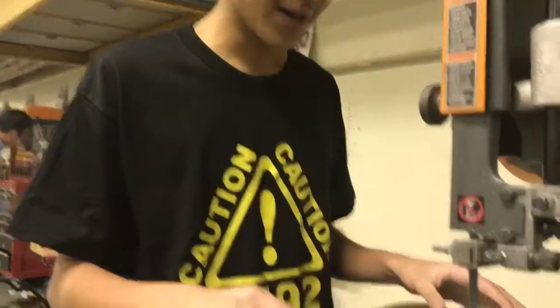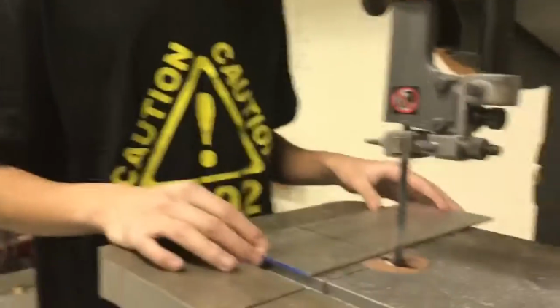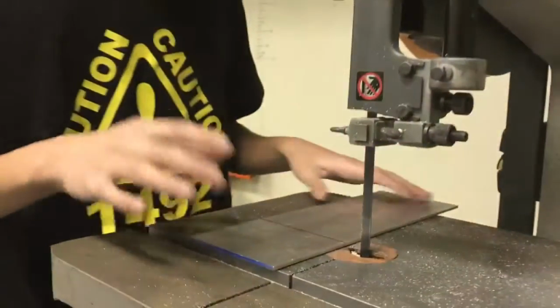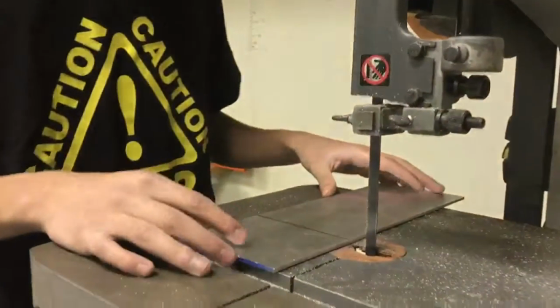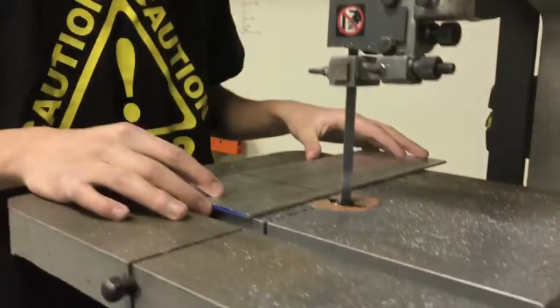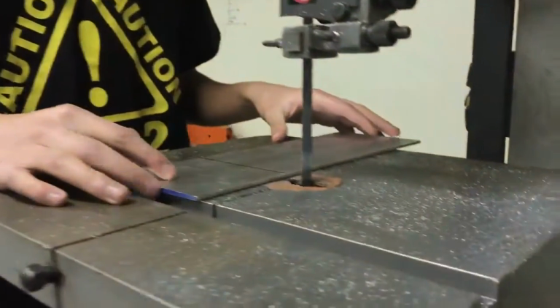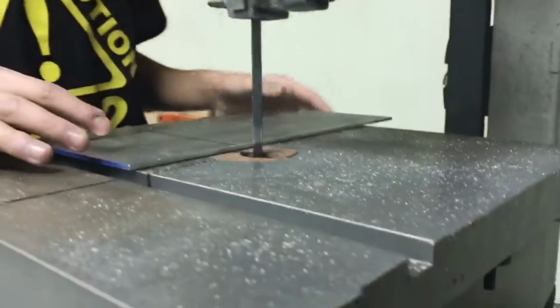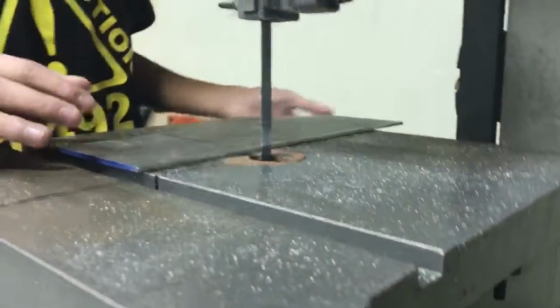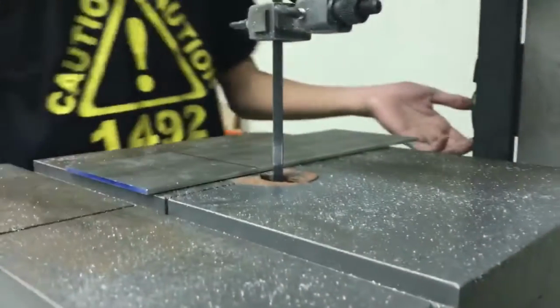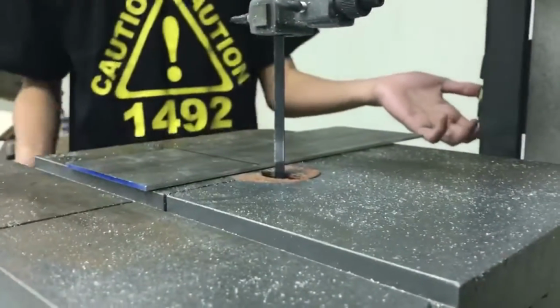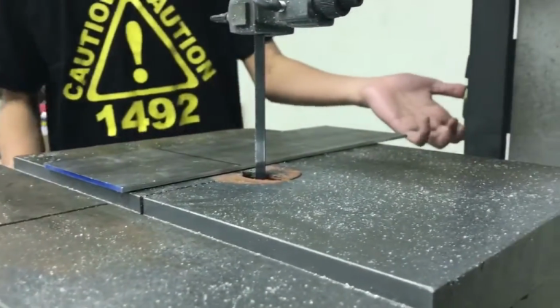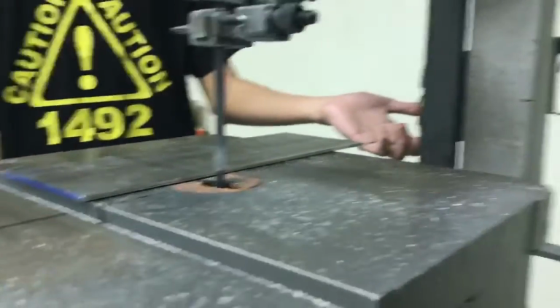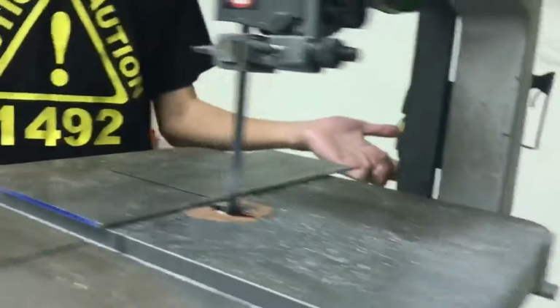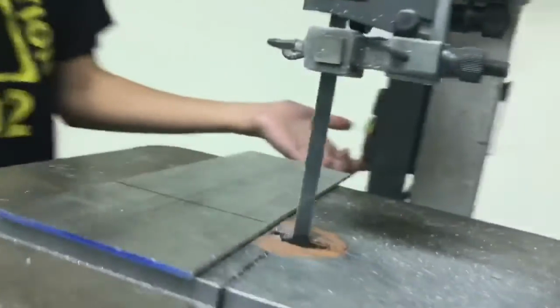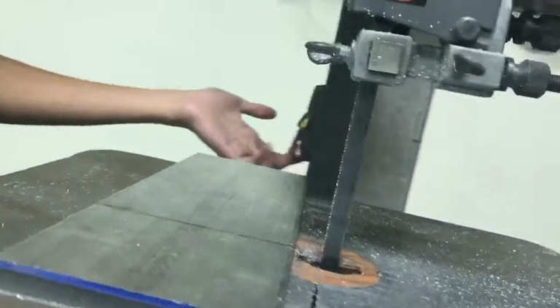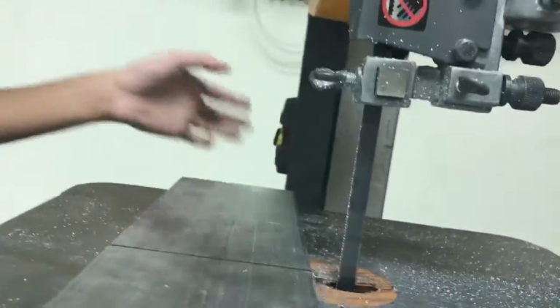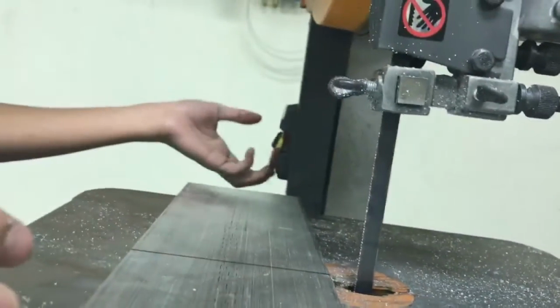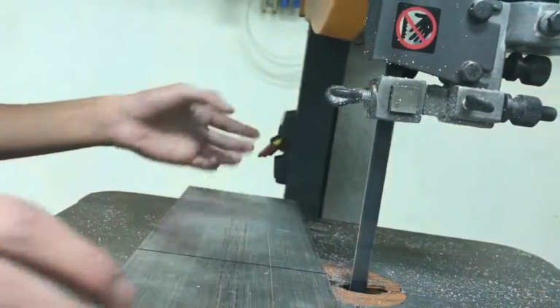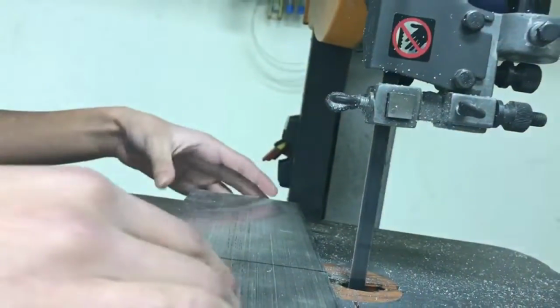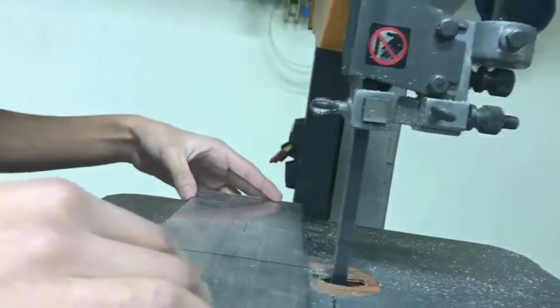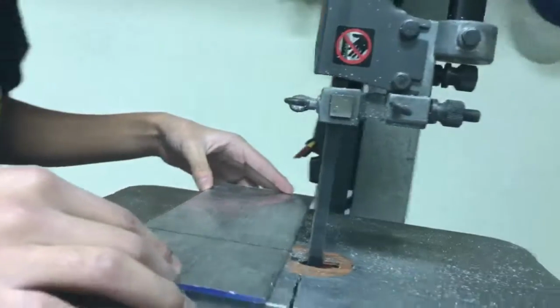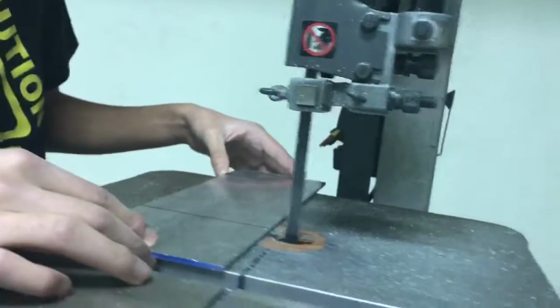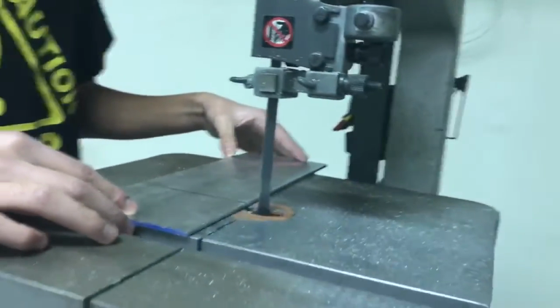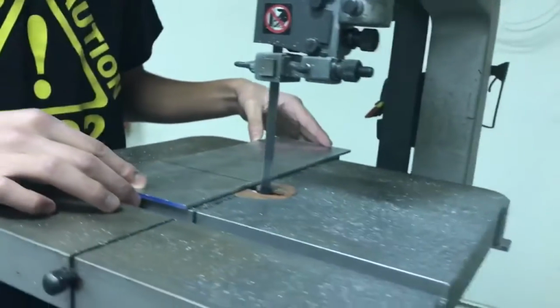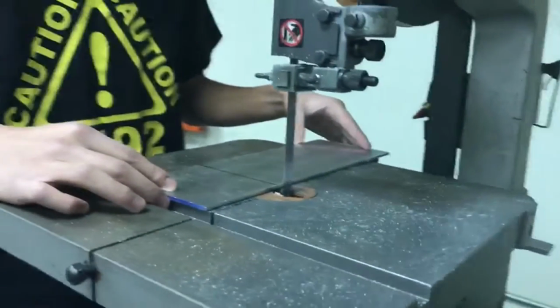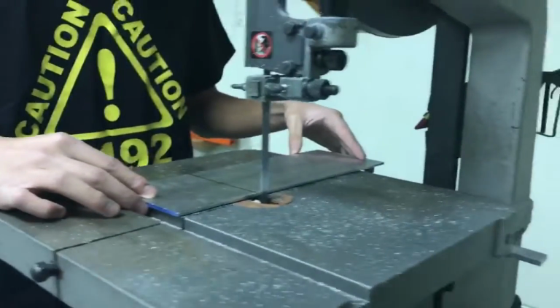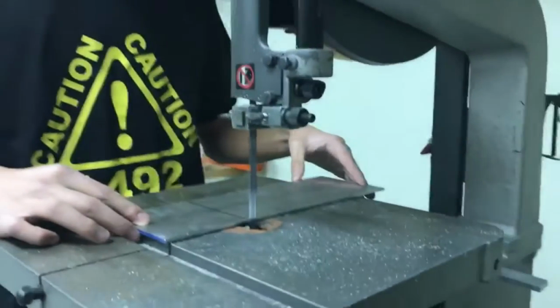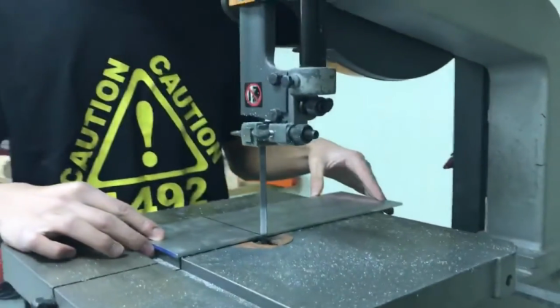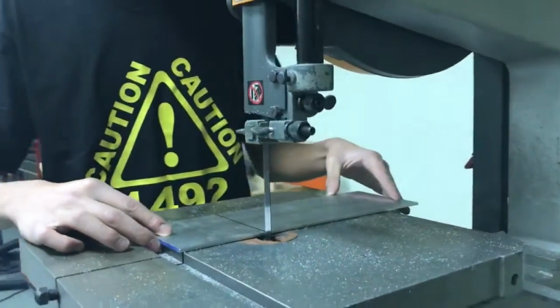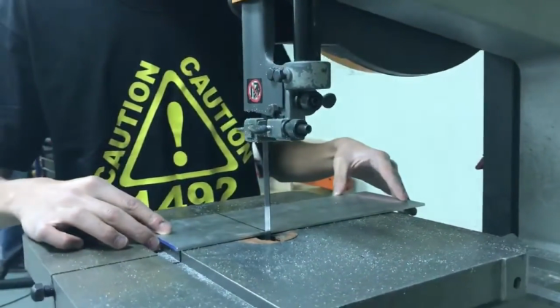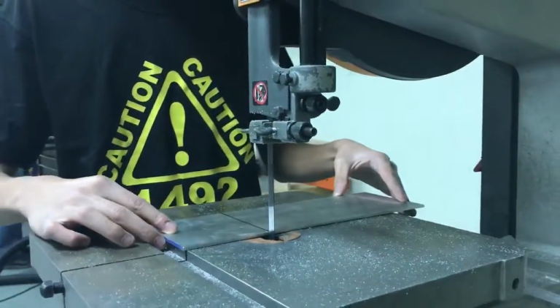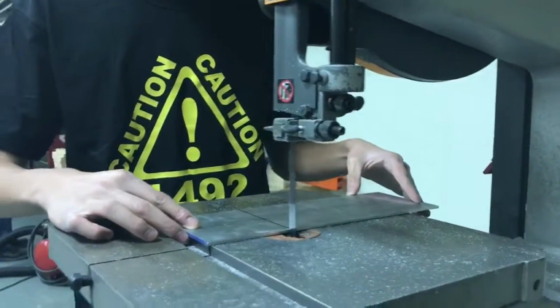Since this is flat on the bottom, we don't have to use a jig. So first you're going to come over here and turn on the tool, and then keeping your hands 3 inches away from the blade, you're going to slowly push it out.